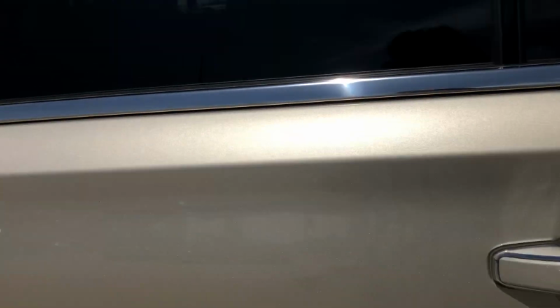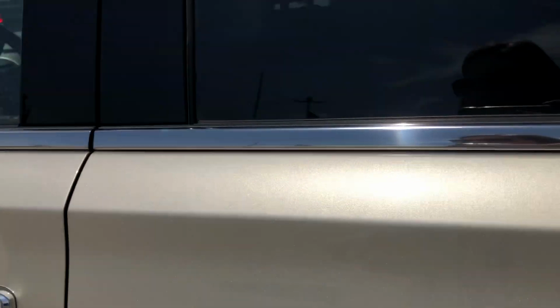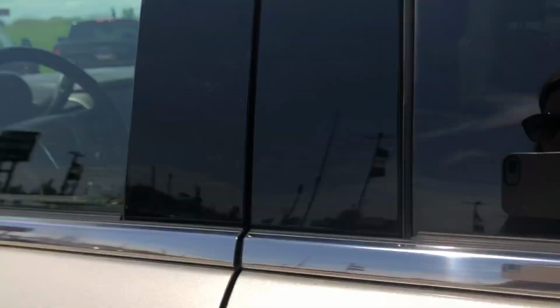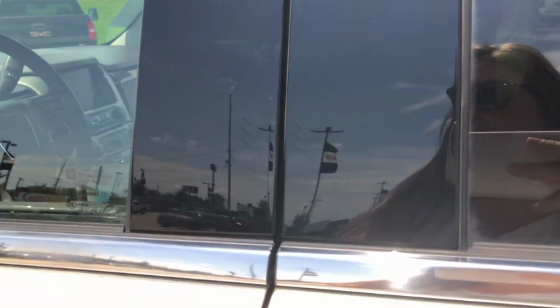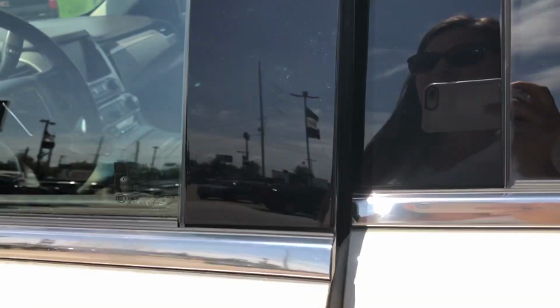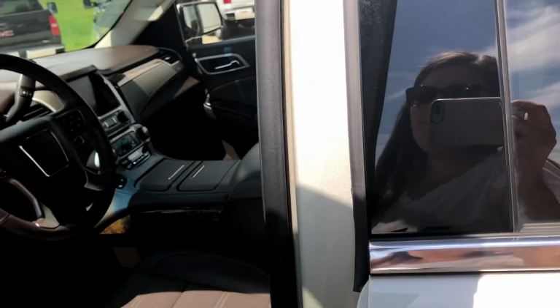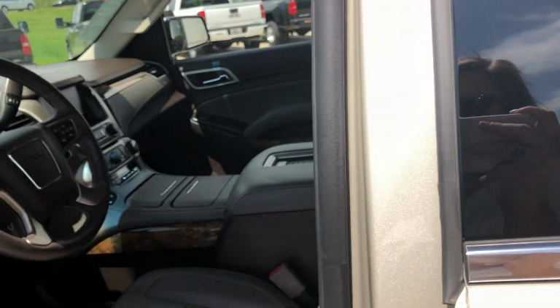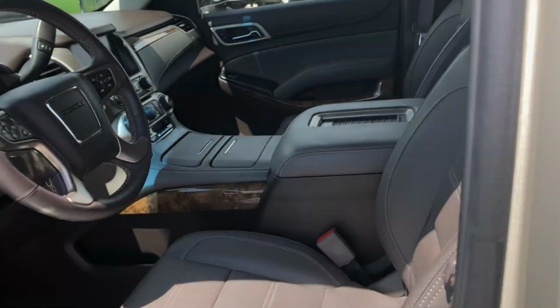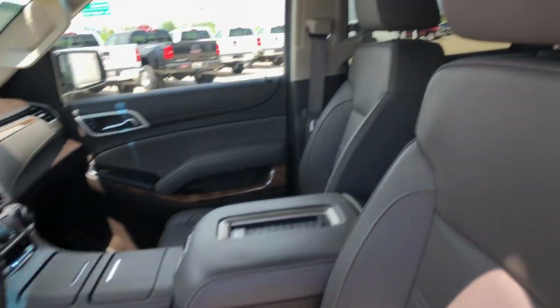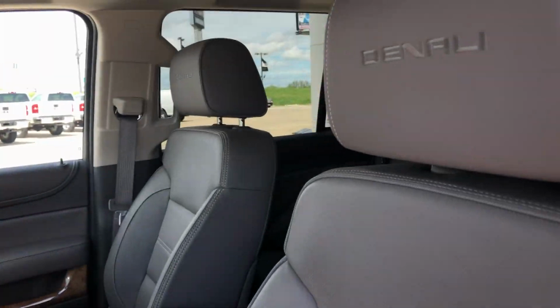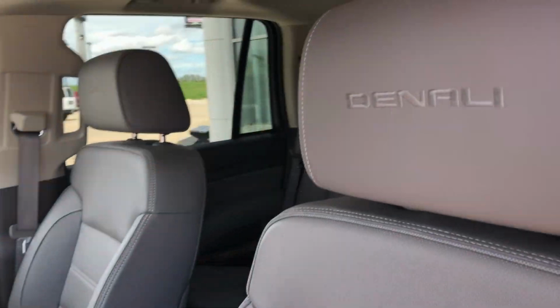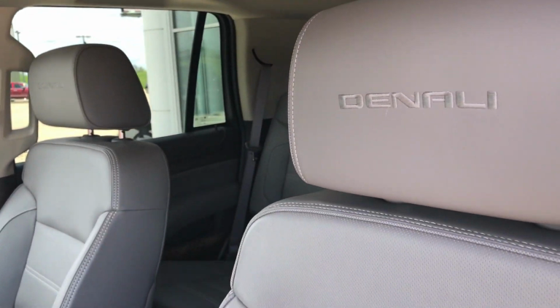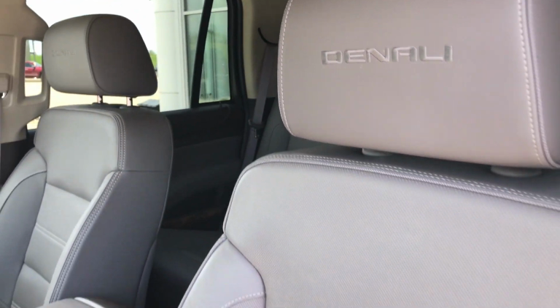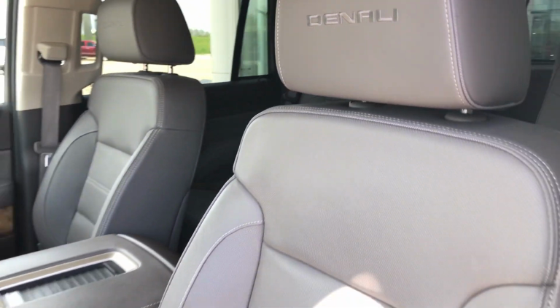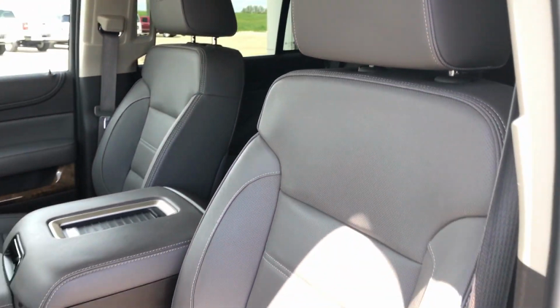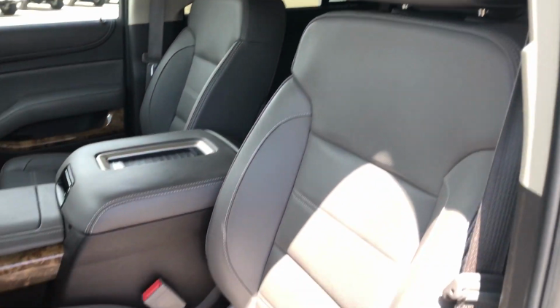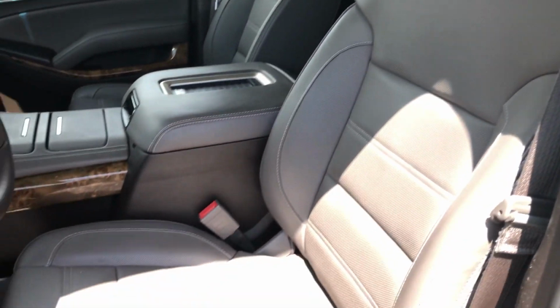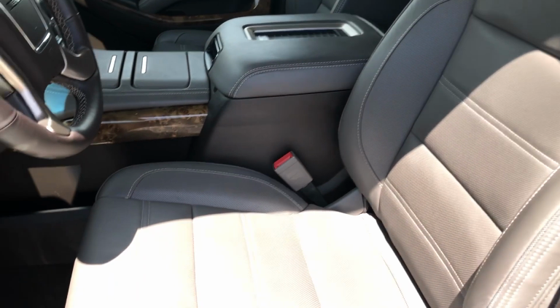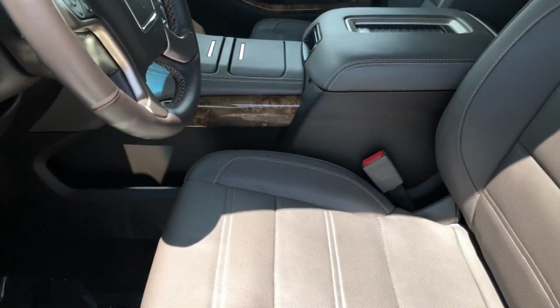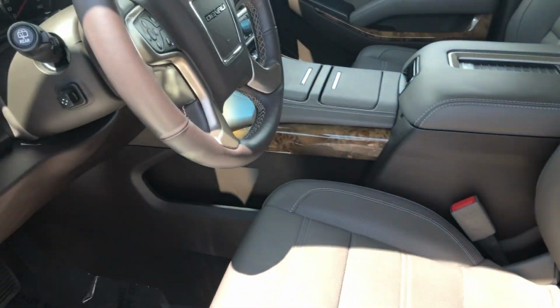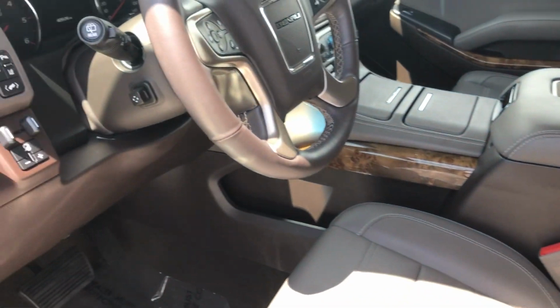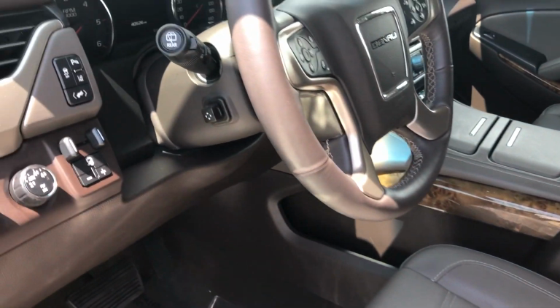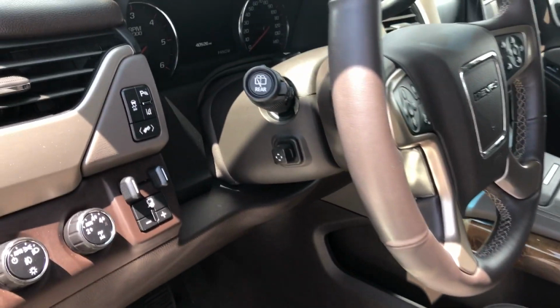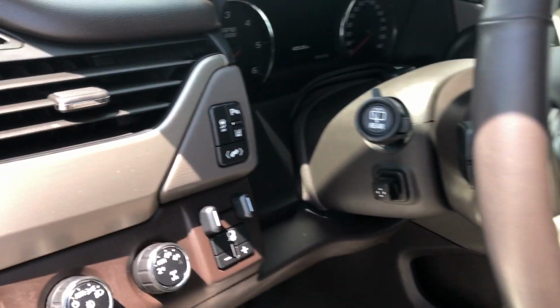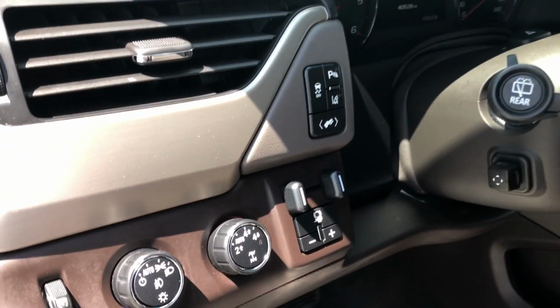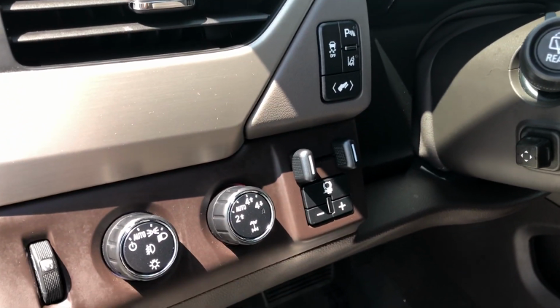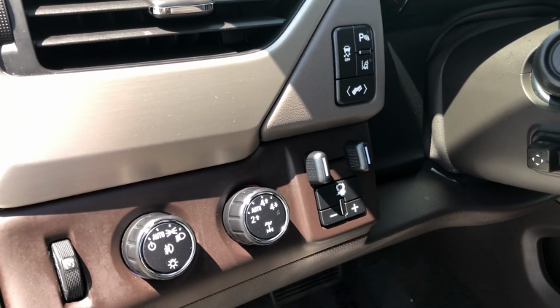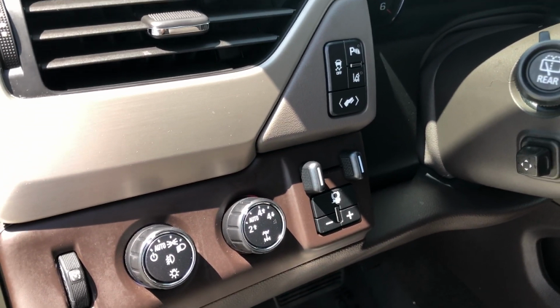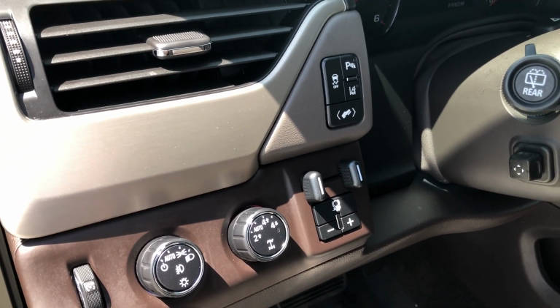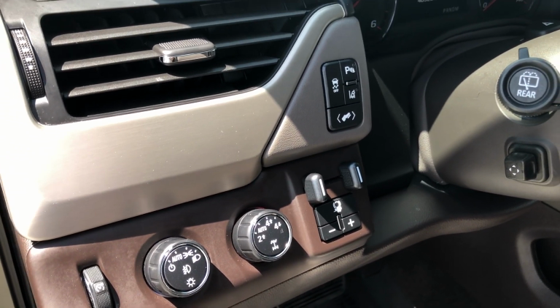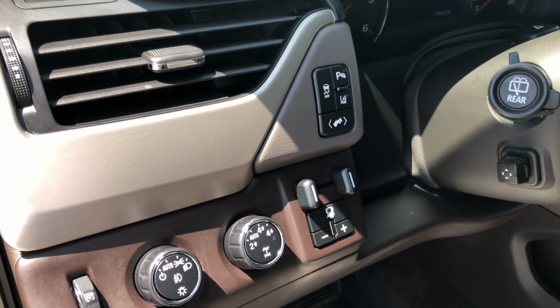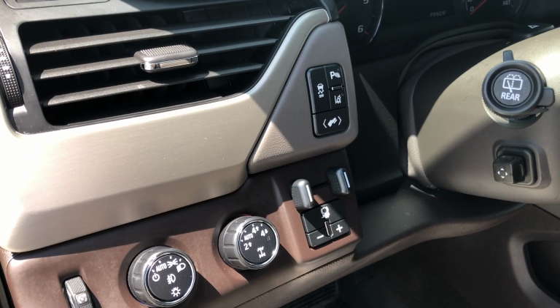Driver and passenger enjoy the same beautiful premium leather heated and ventilated bucket seats. Four-wheel drive, towing, and trailering packaging are all available at a touch.